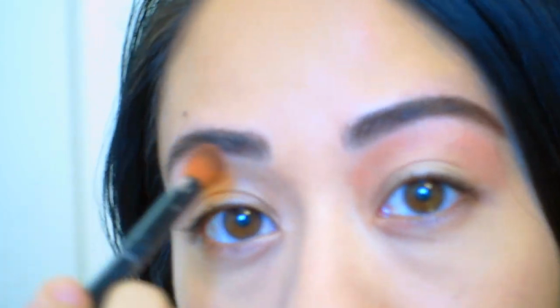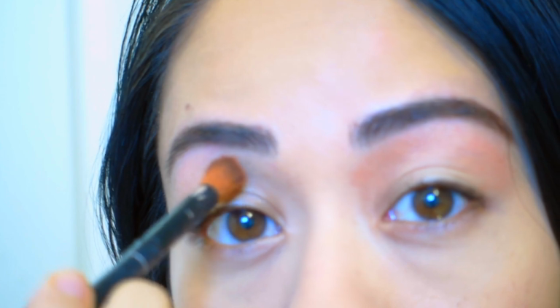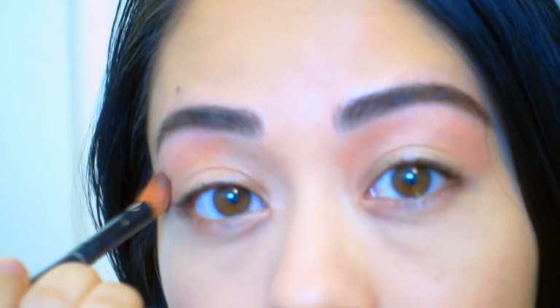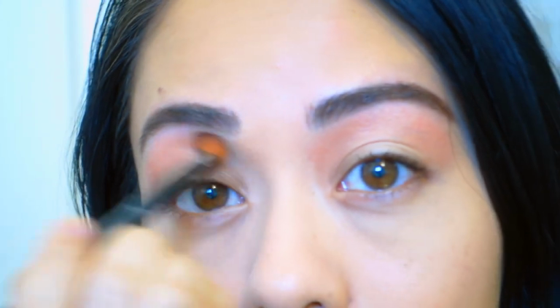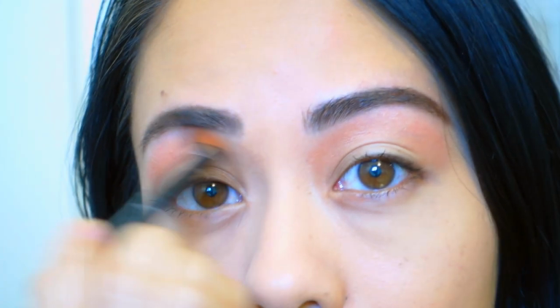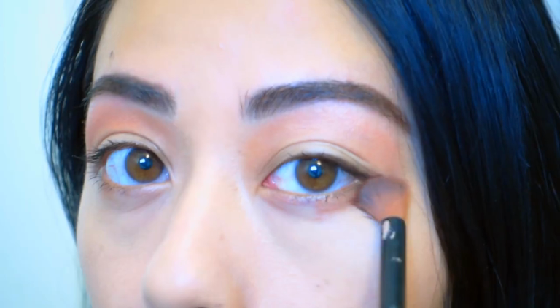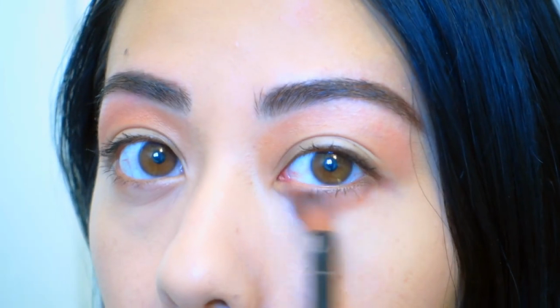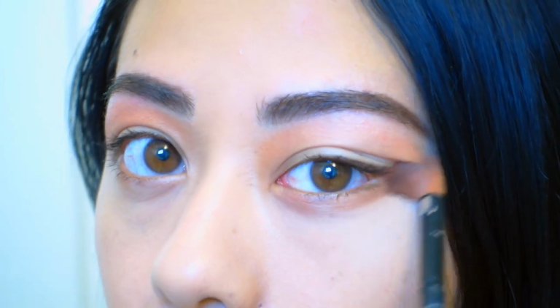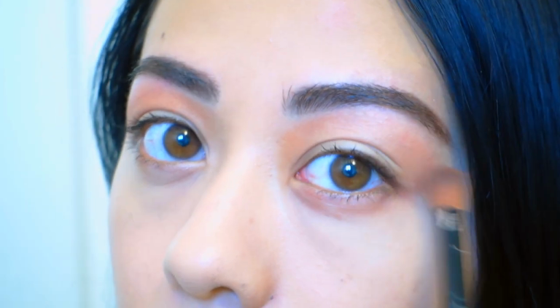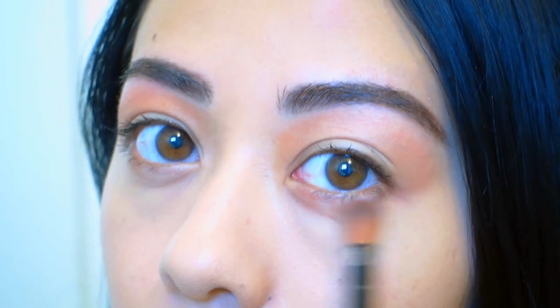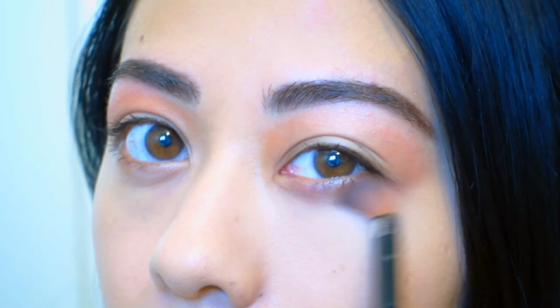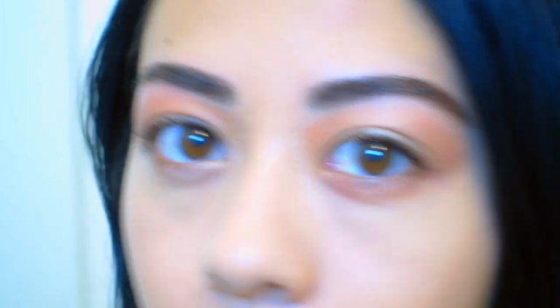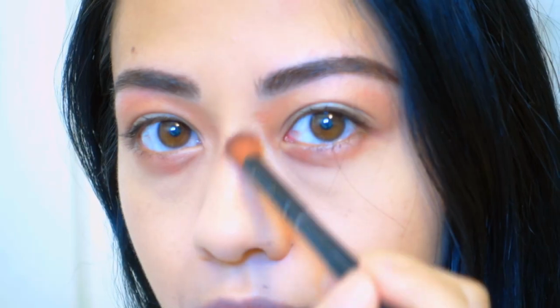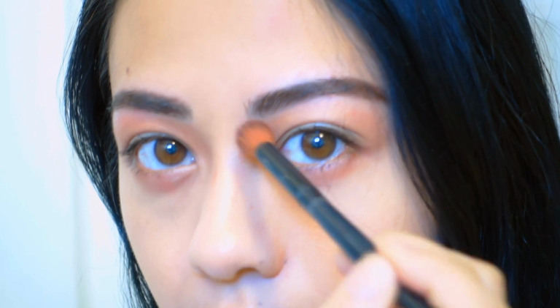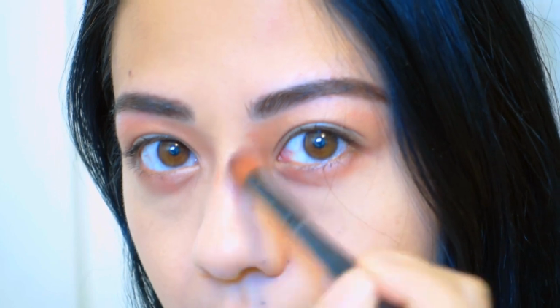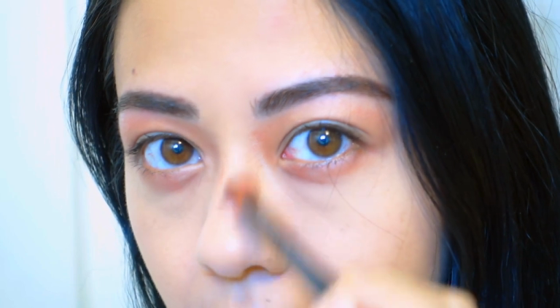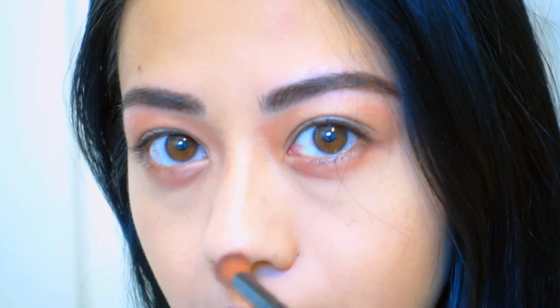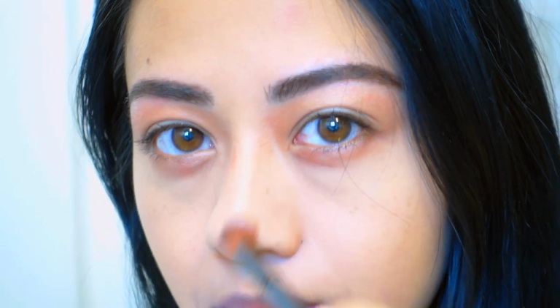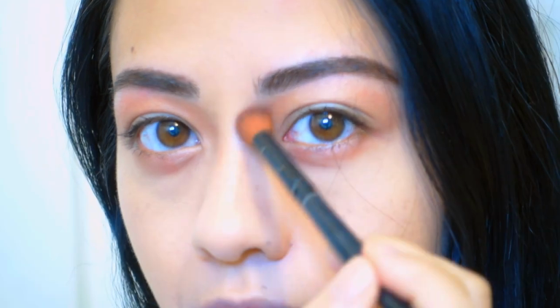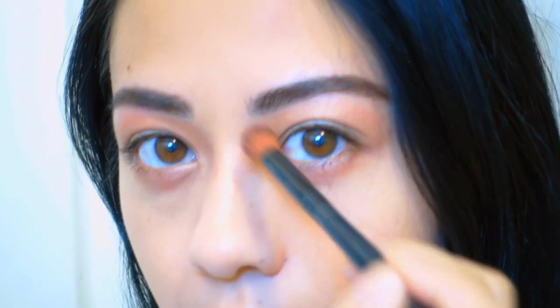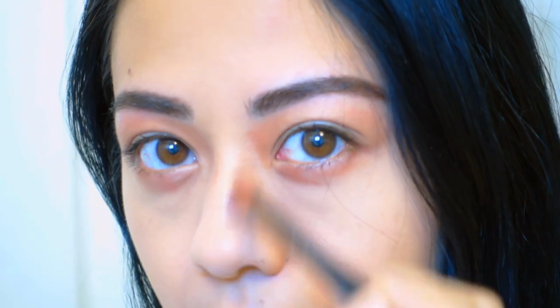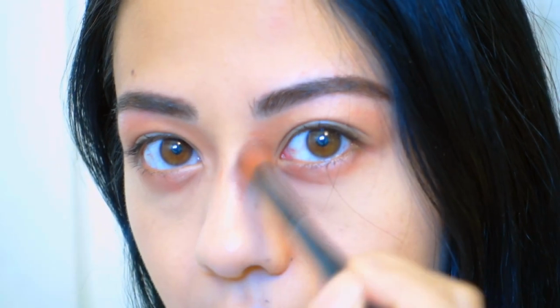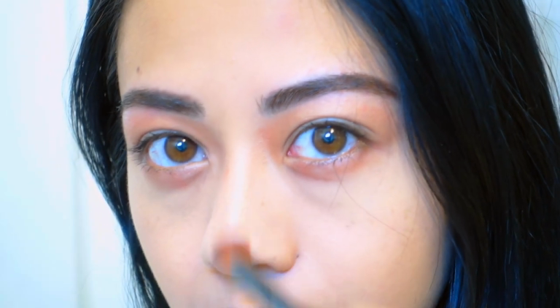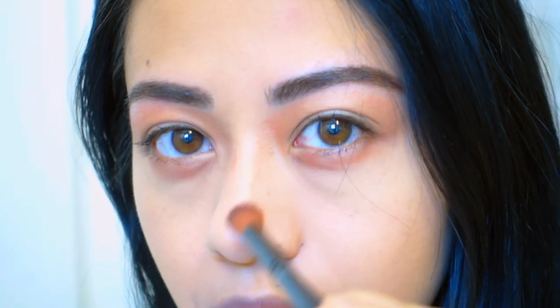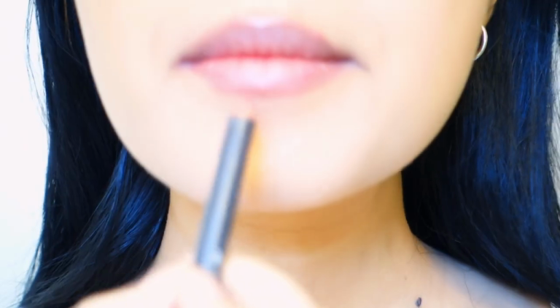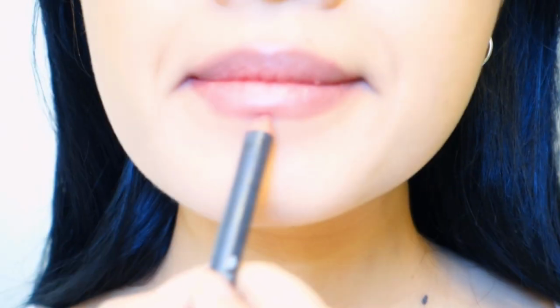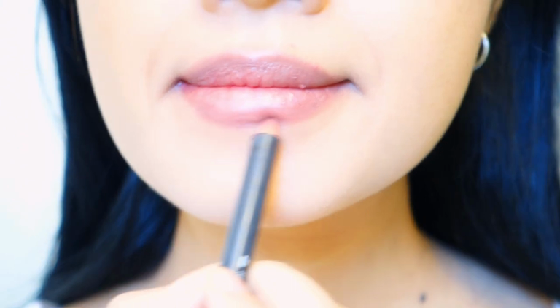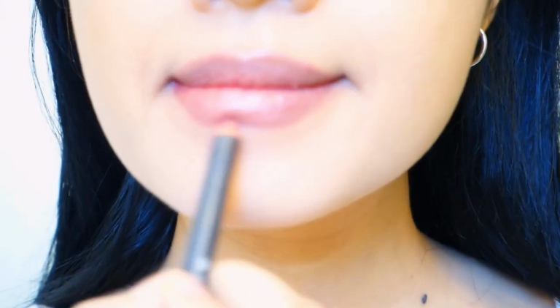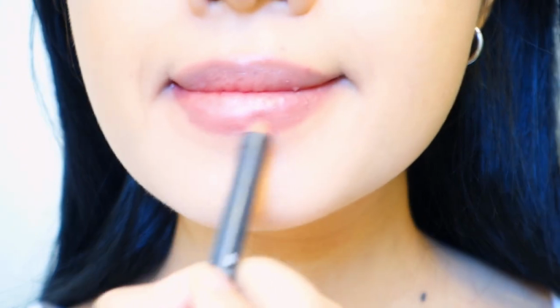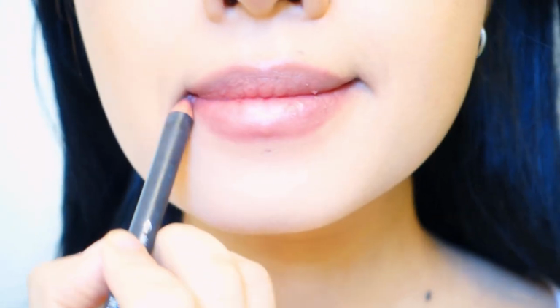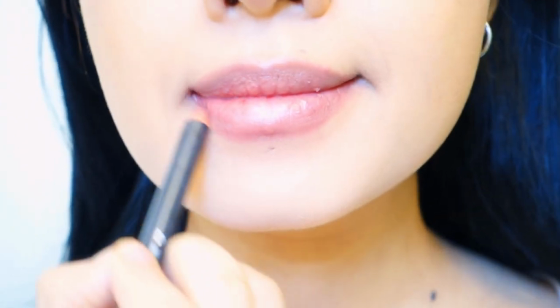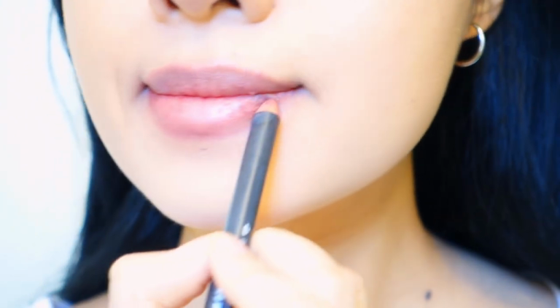Moving on to some eyeshadow, I'm personally using just some bronzer here to give me a good base. I use the Natural Face palette by Too Faced. I'm also adding some bronzer on the sides of my nose to contour them.